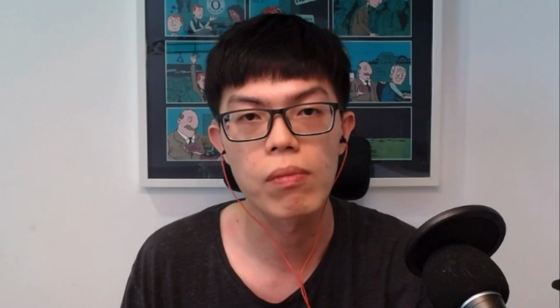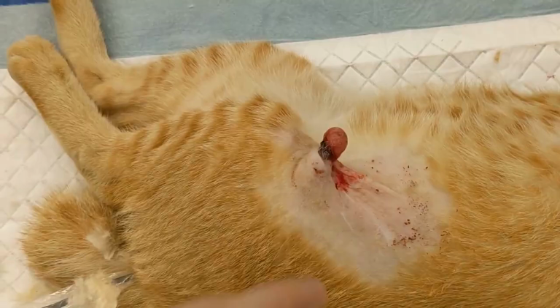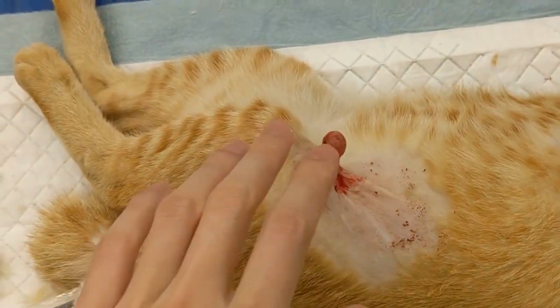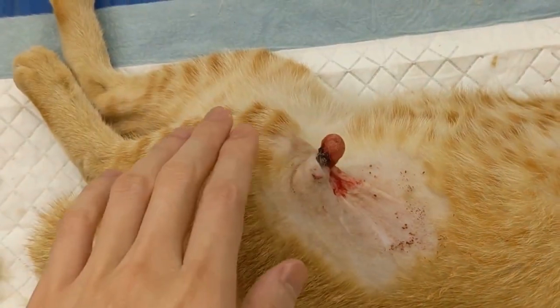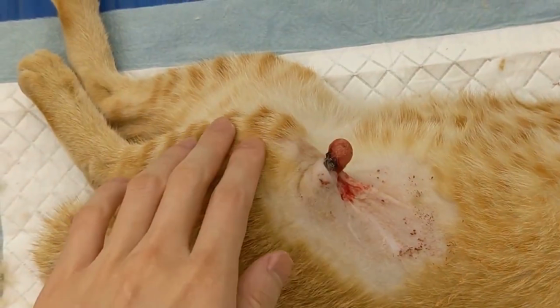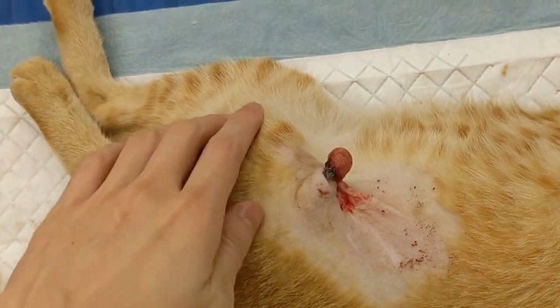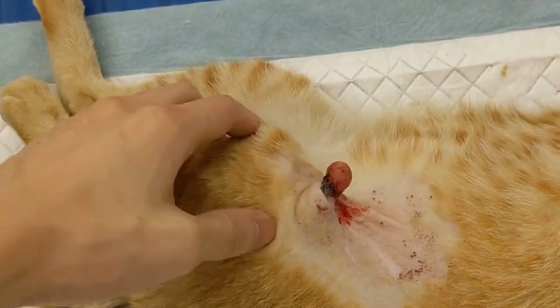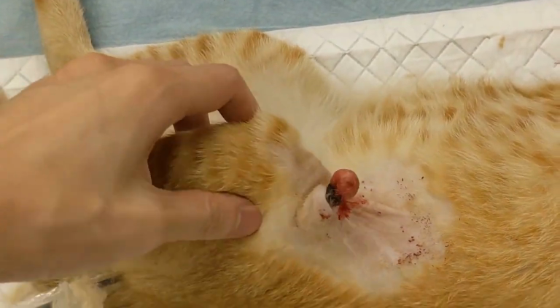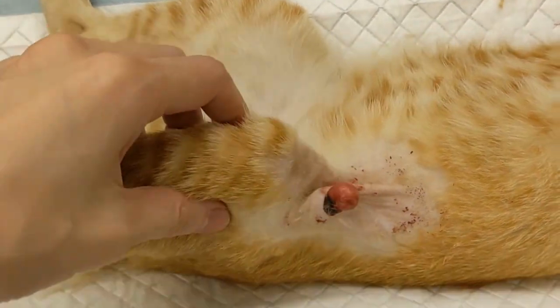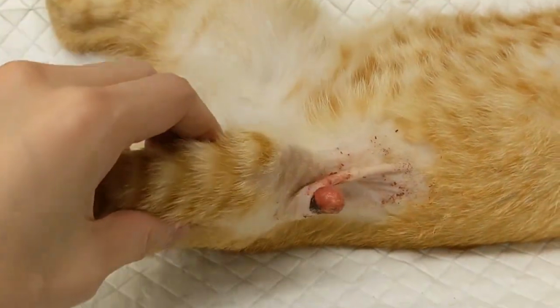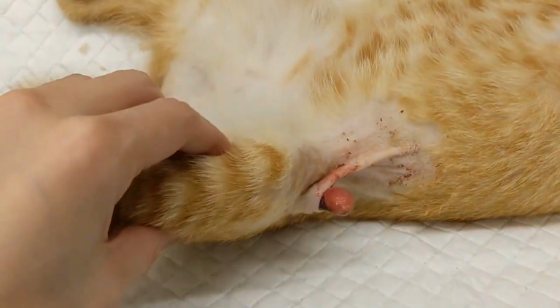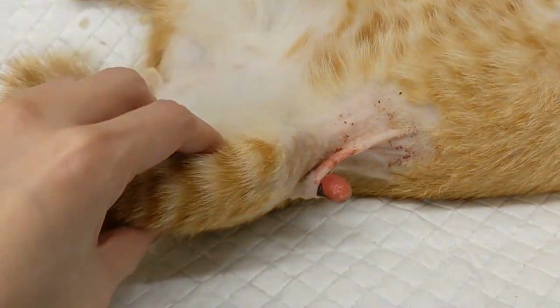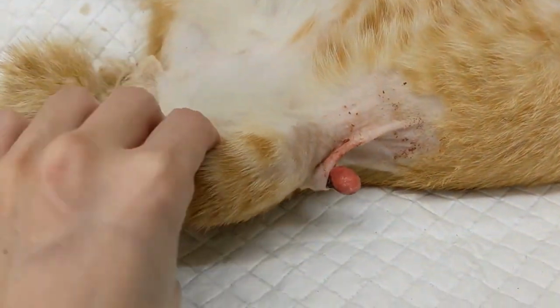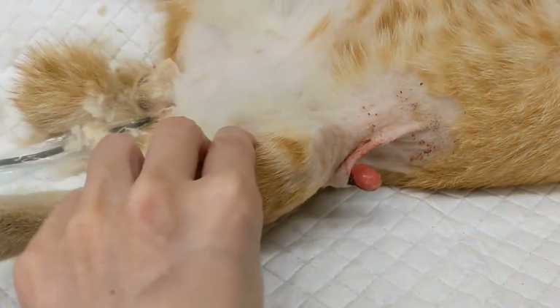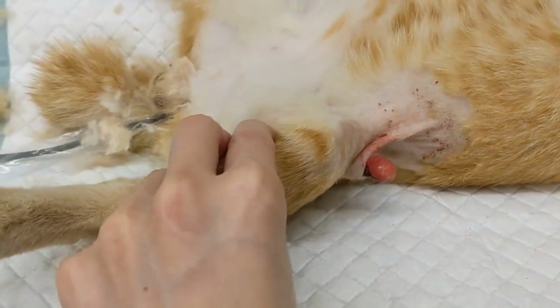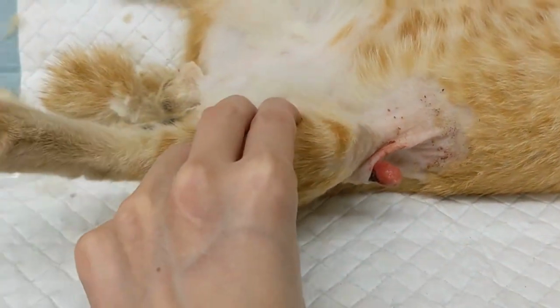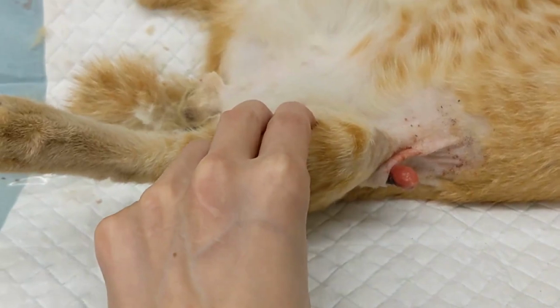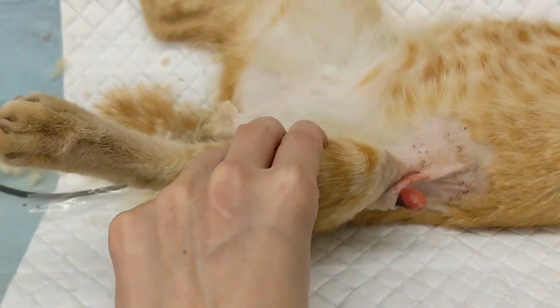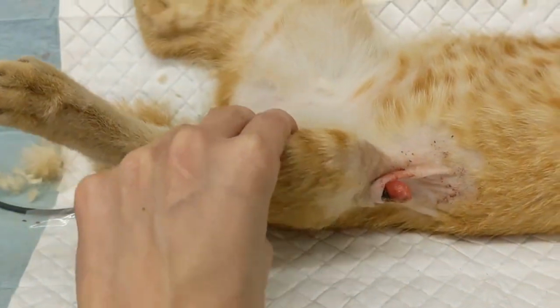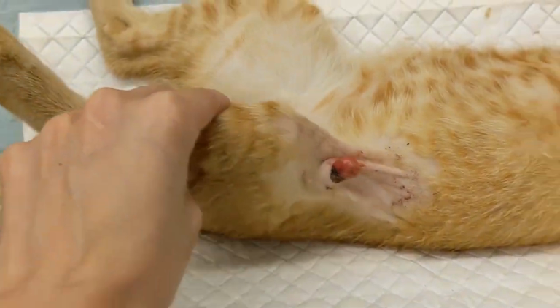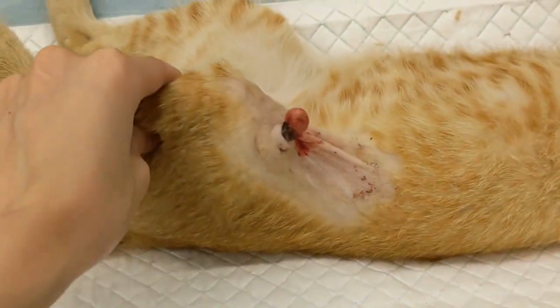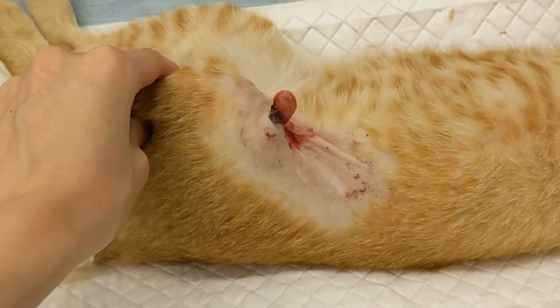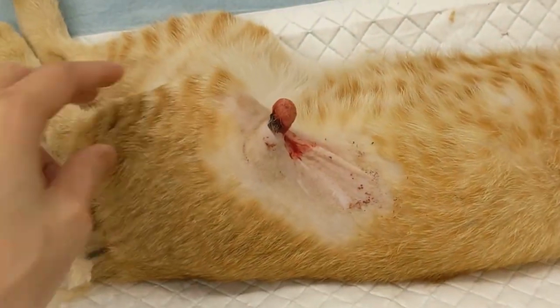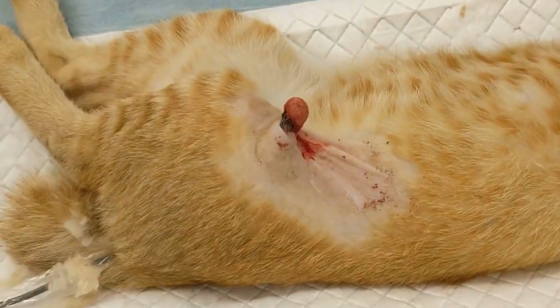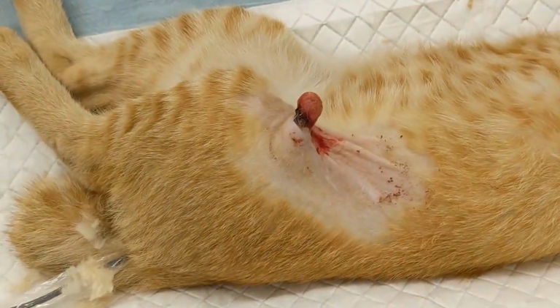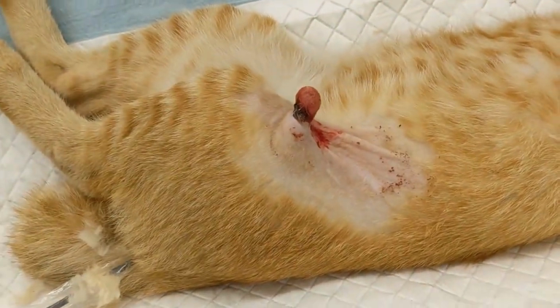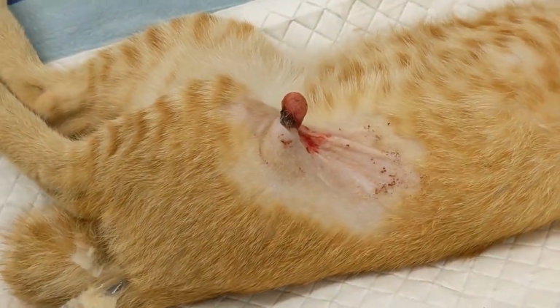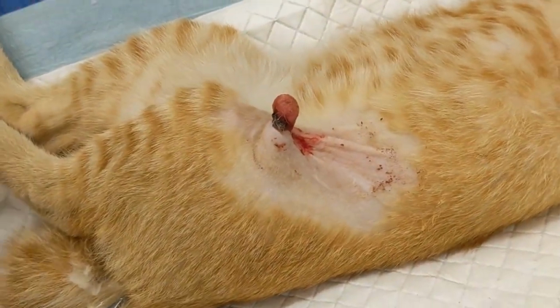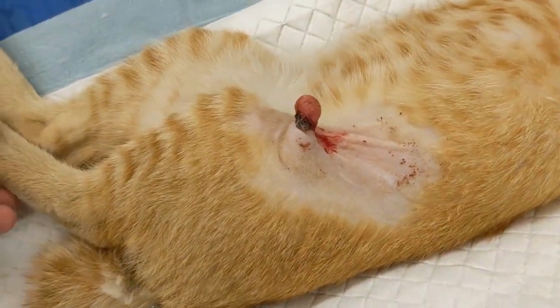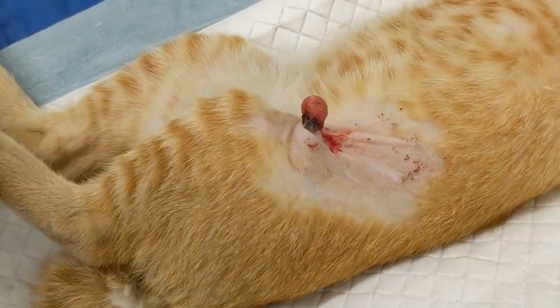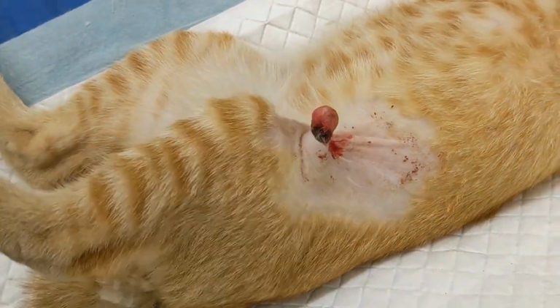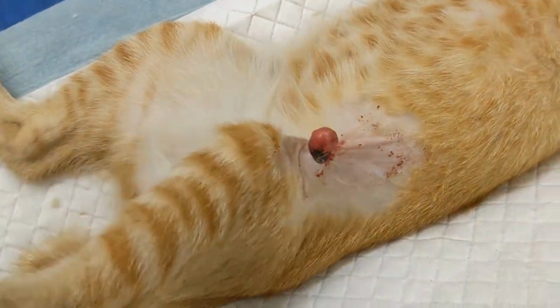So back to this poor ginger cat with the bone protruding out of his right thigh. Based on the surface, it is difficult to determine what is actually happening.